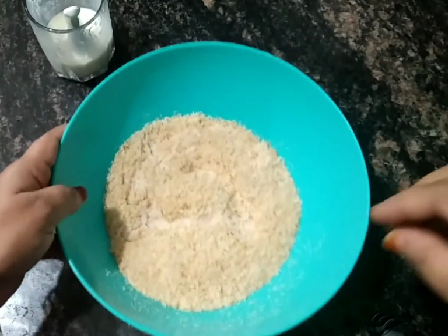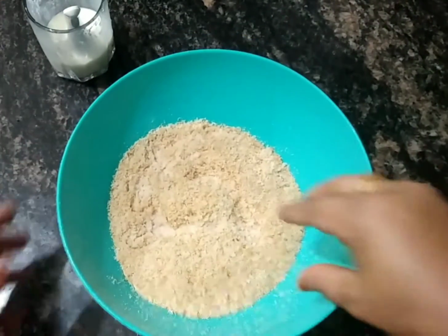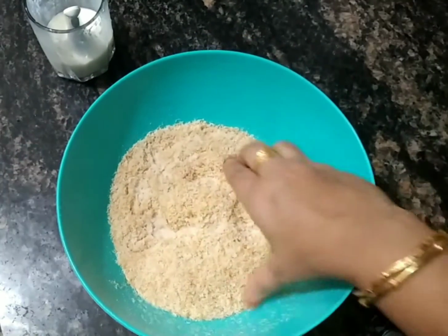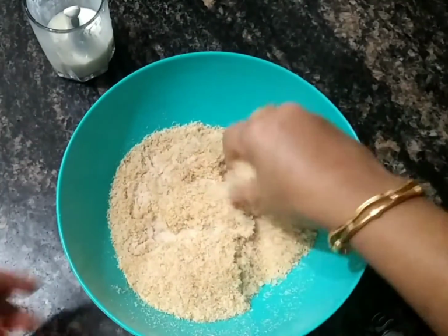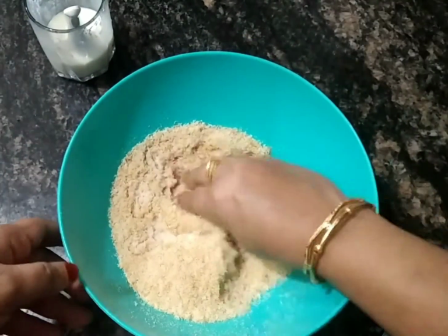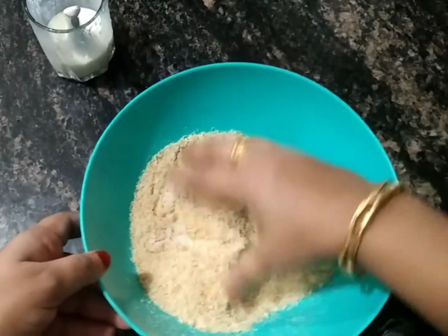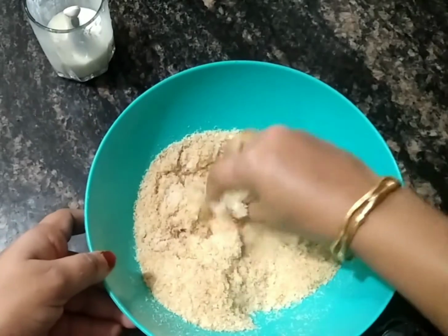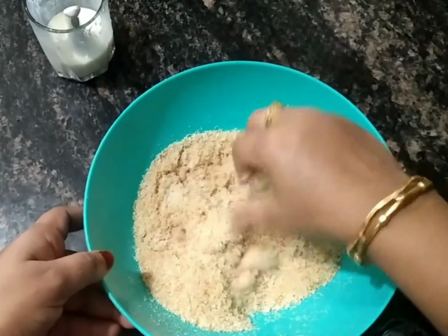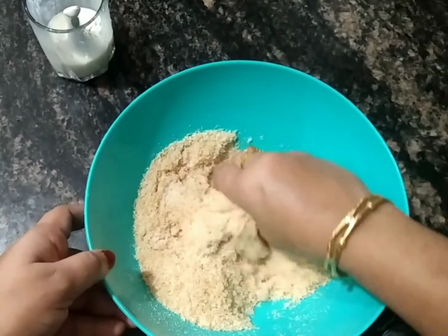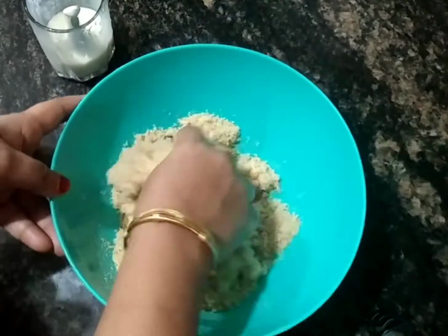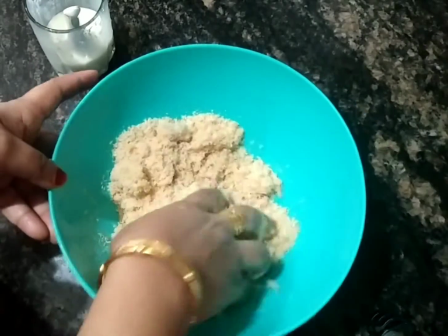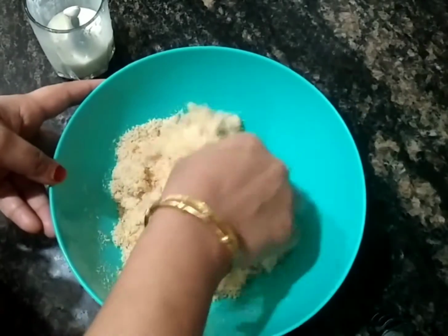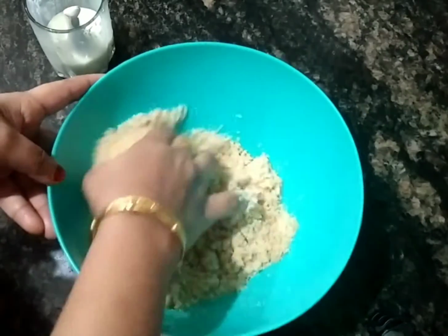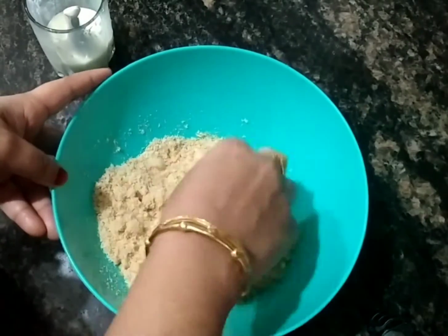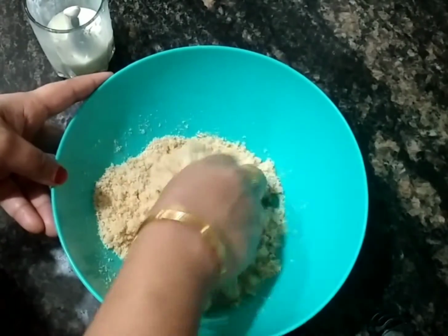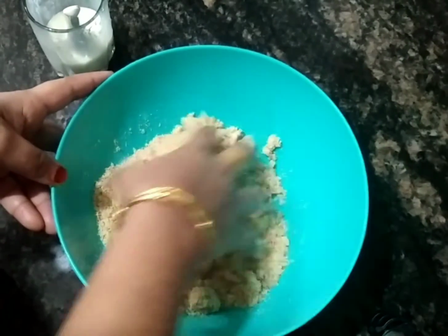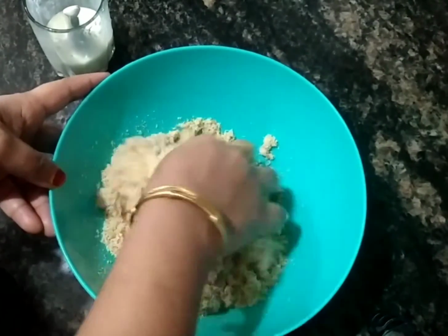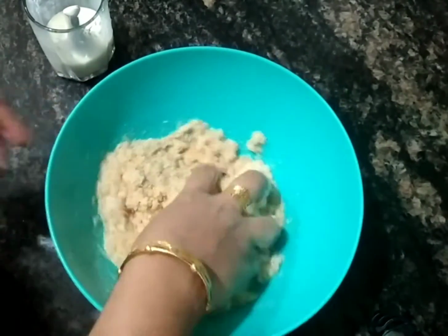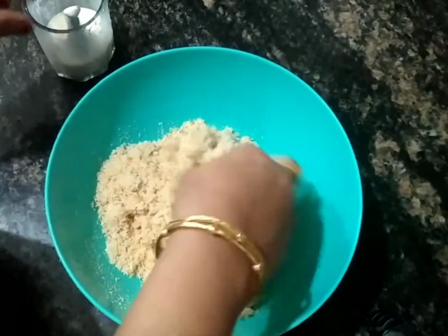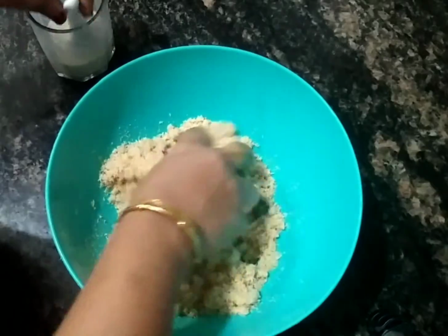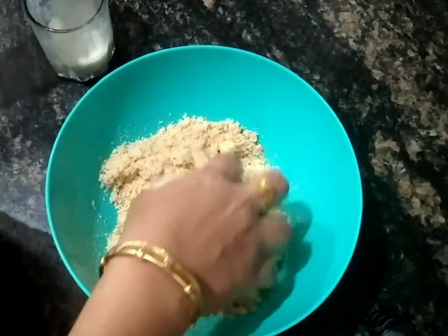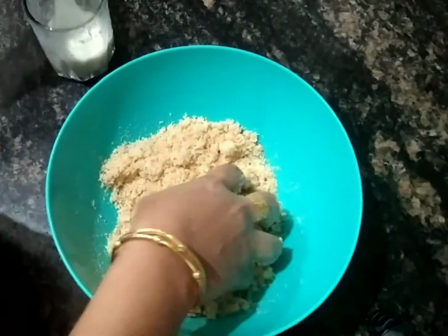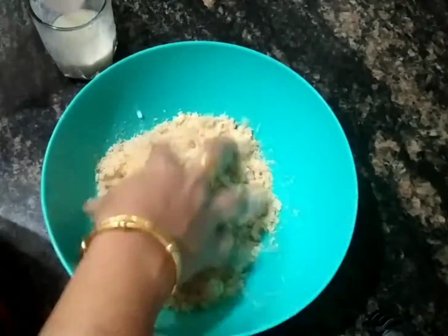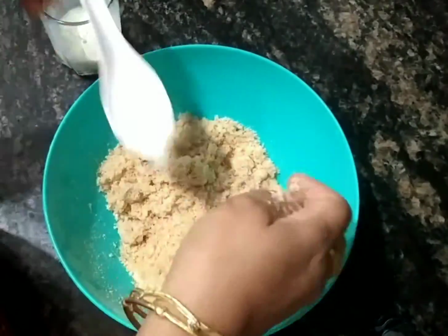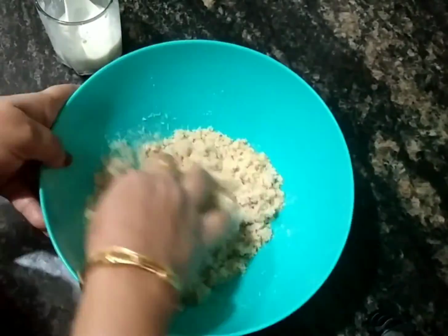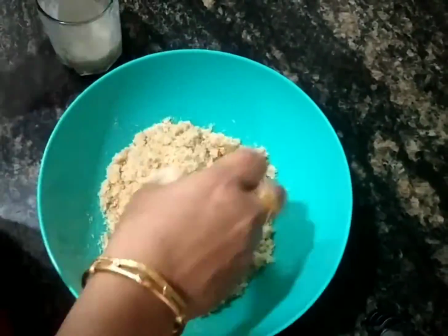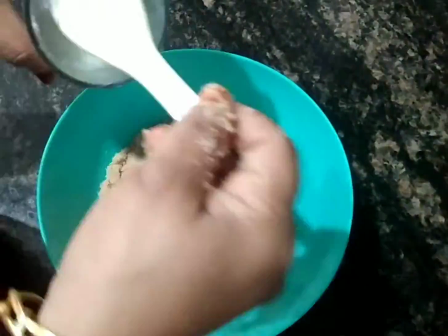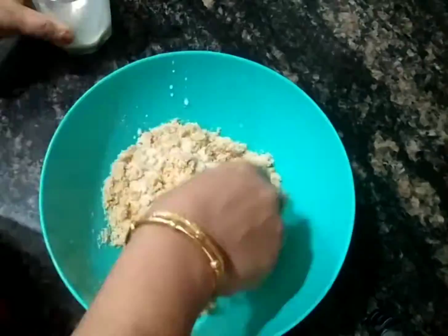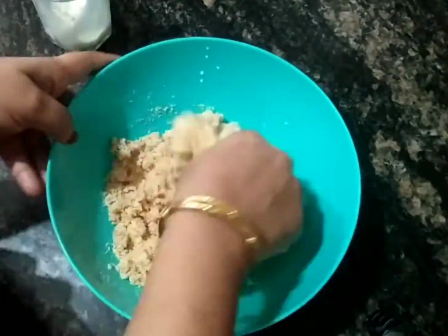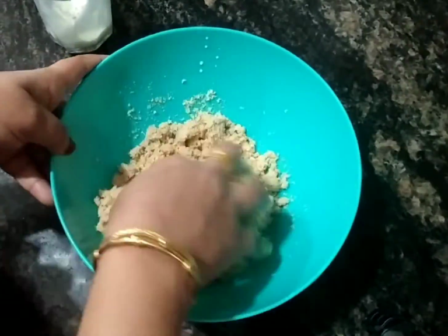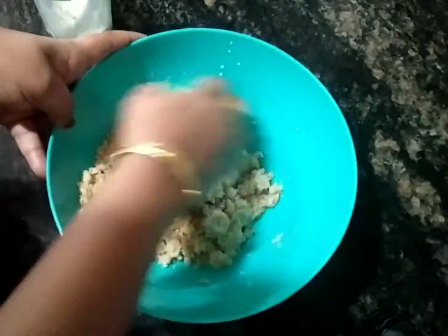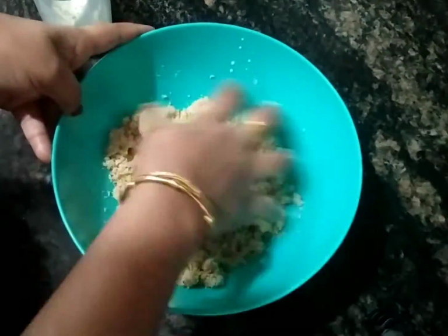Before we start, let's have a hot sauce. You can put in 3 tablespoons. I will put in 6 tablespoons.